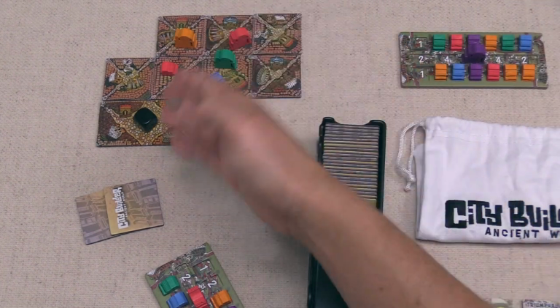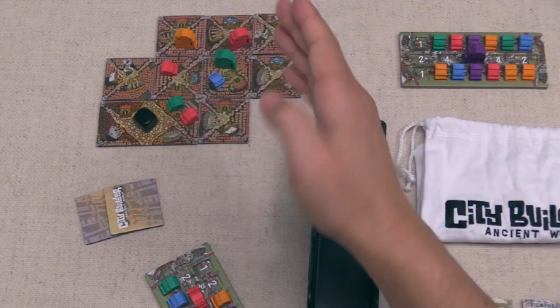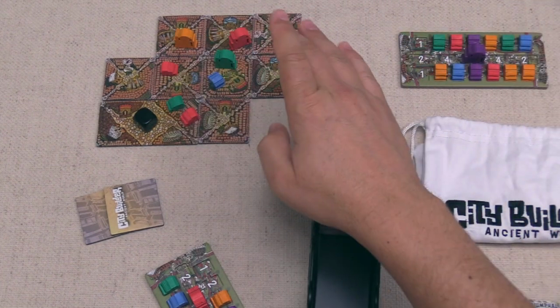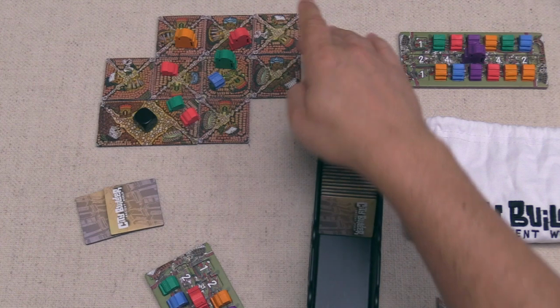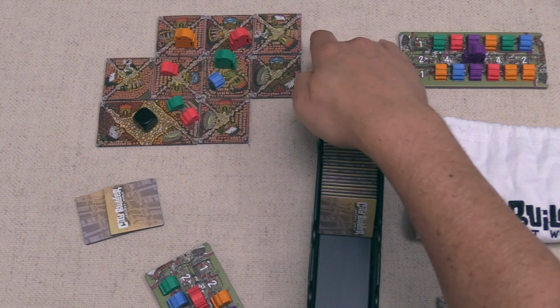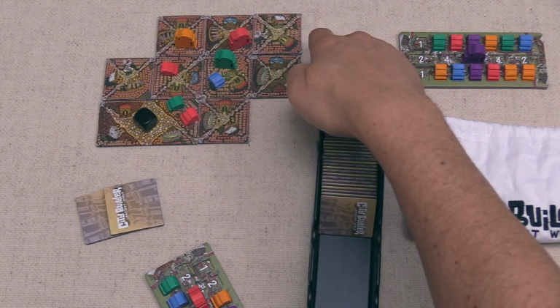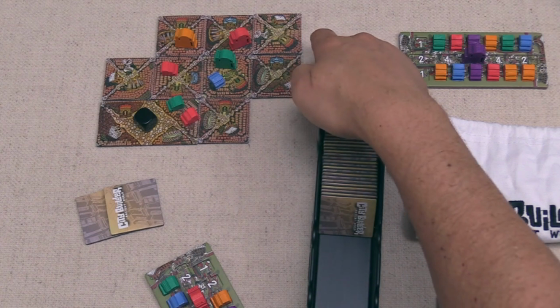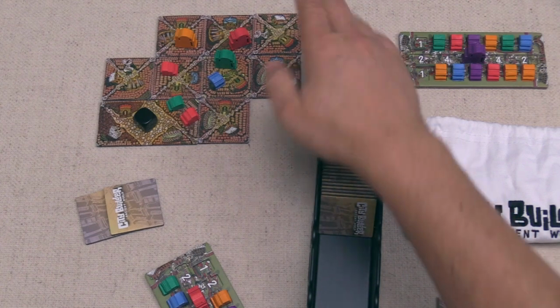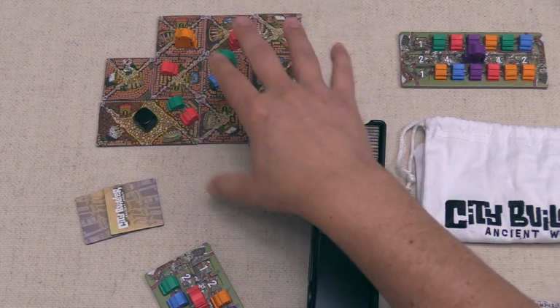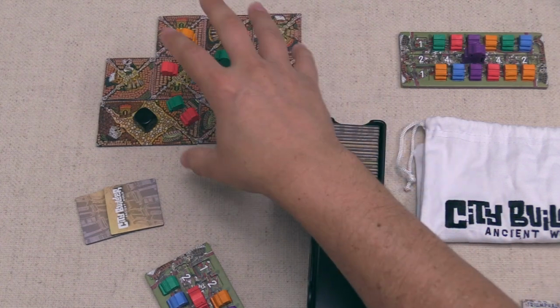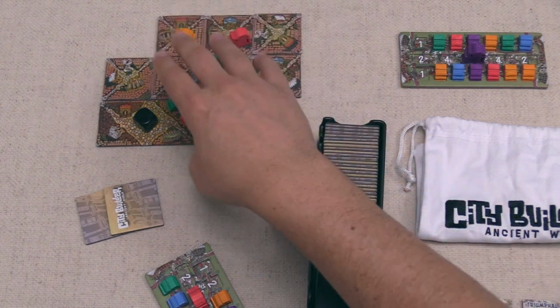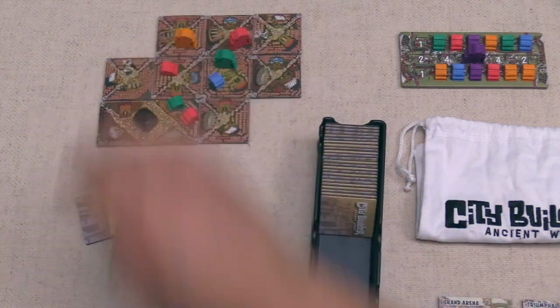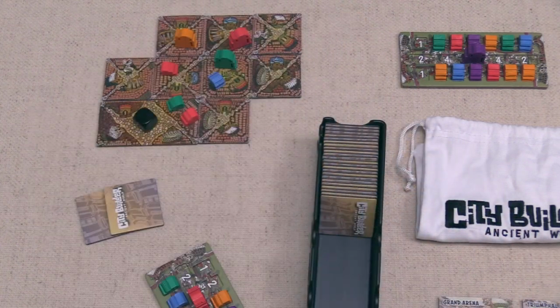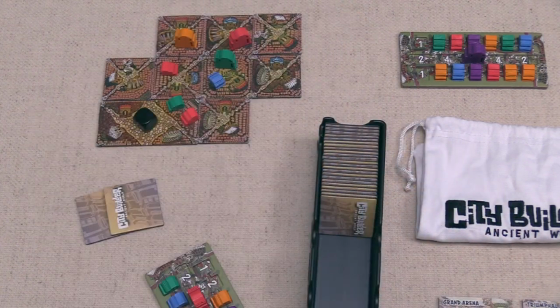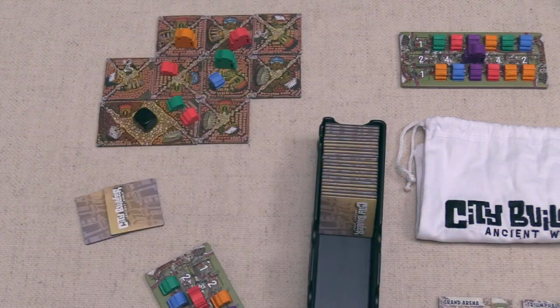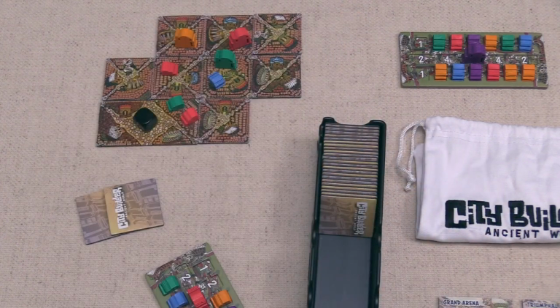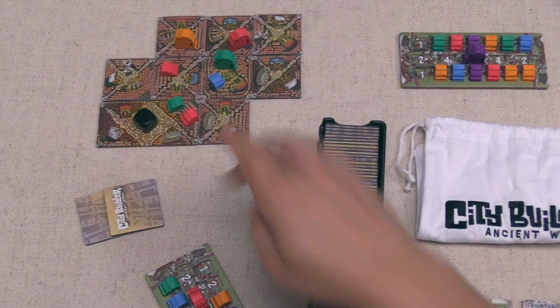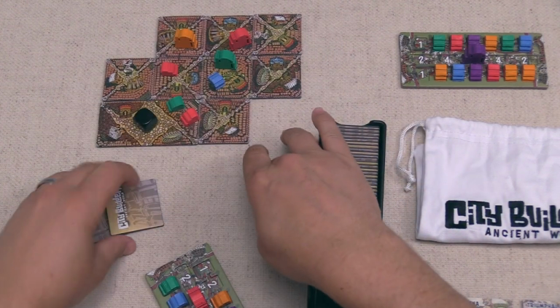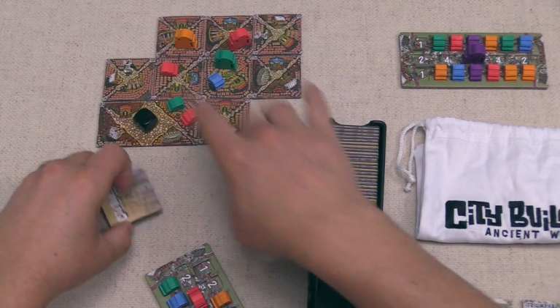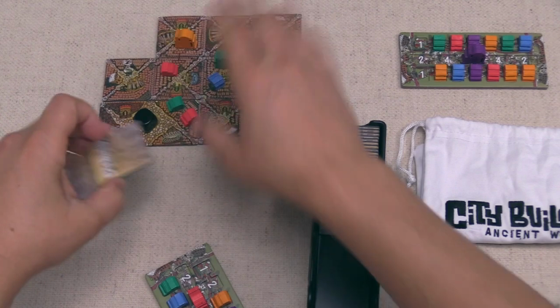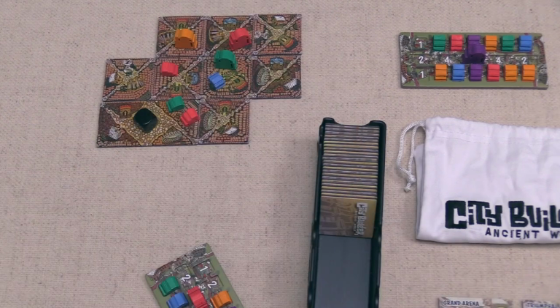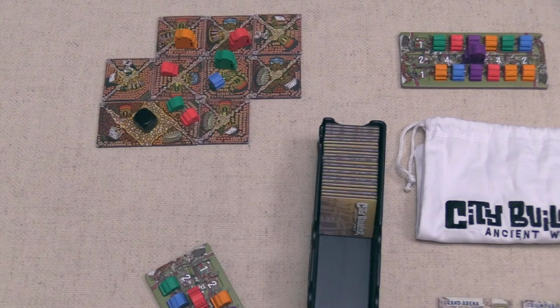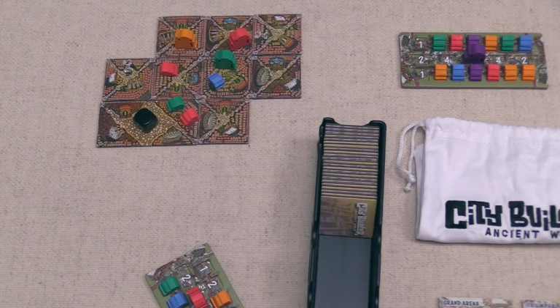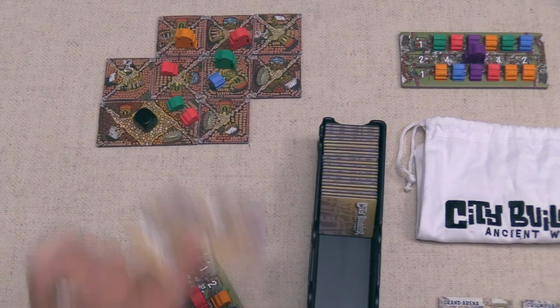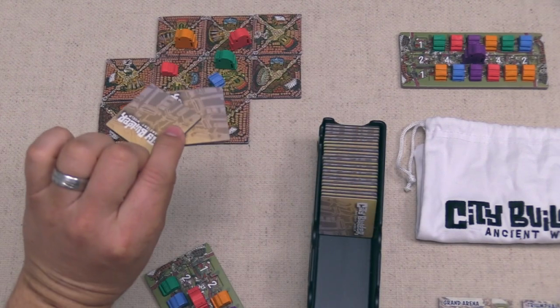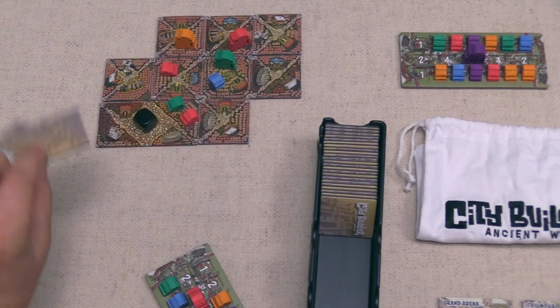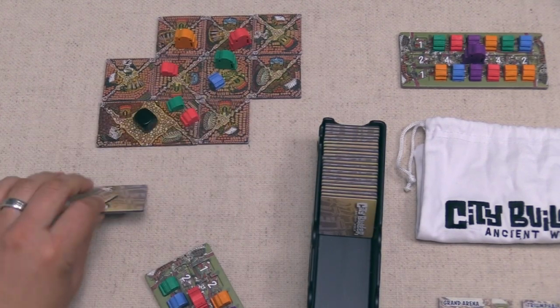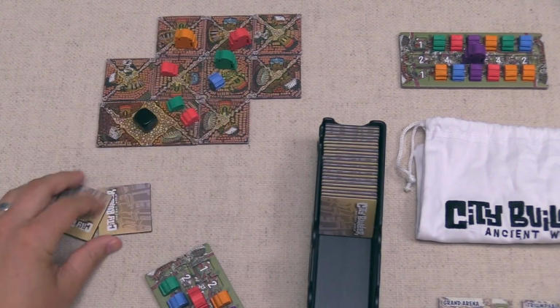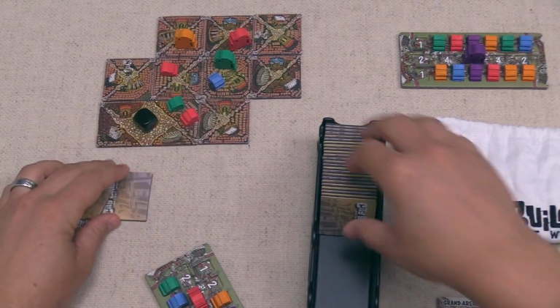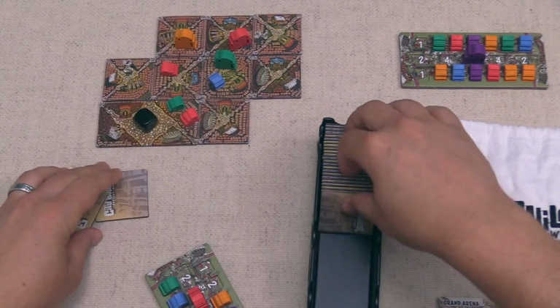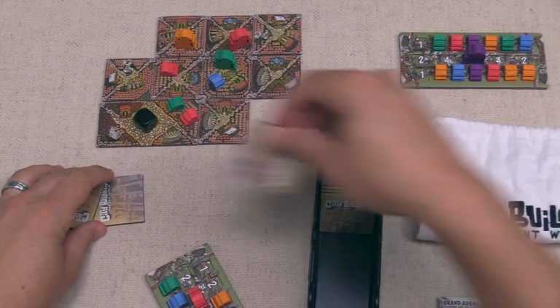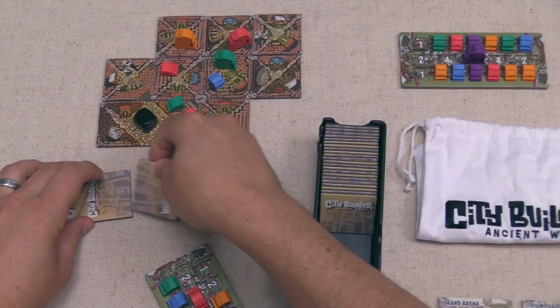The black player currently doesn't have any monument tiles and probably wants to consider getting at least one before the game is over. For upkeep they're happy with their tiles and just draw one more.